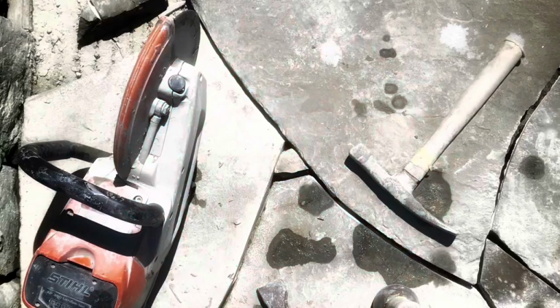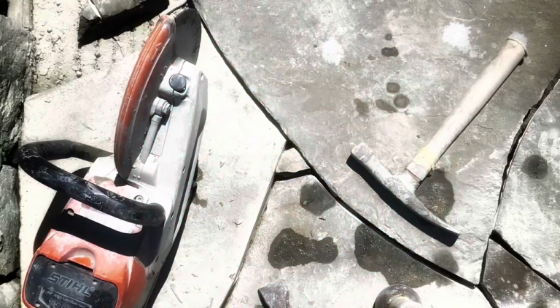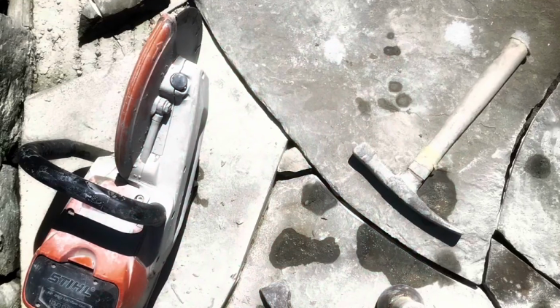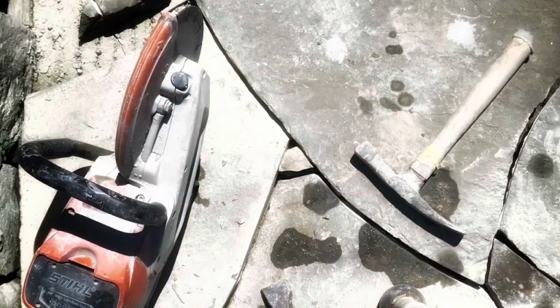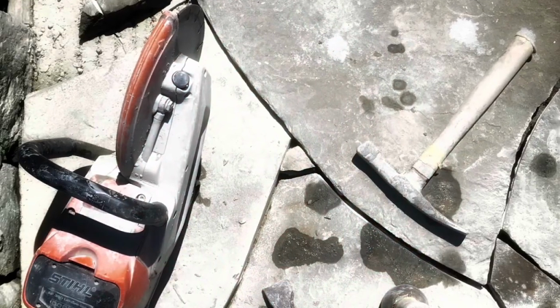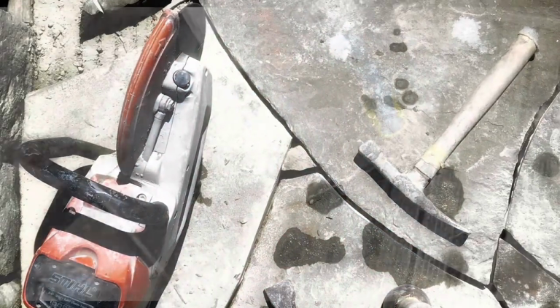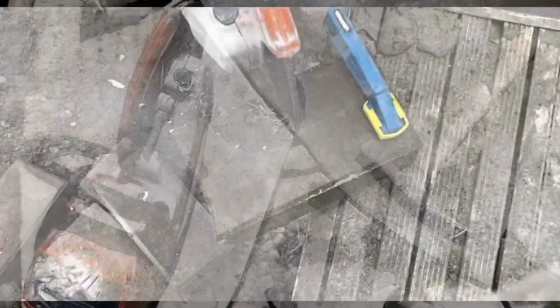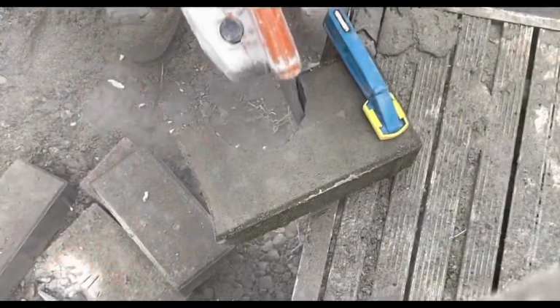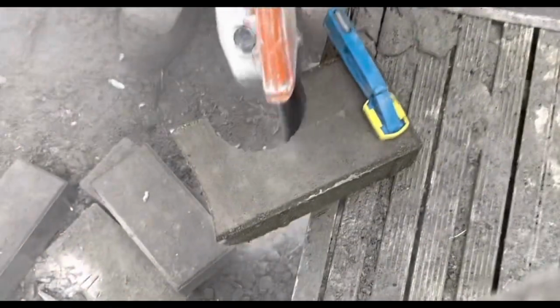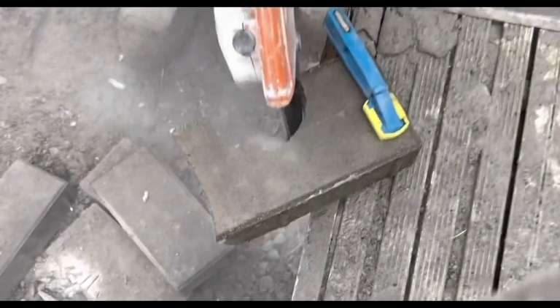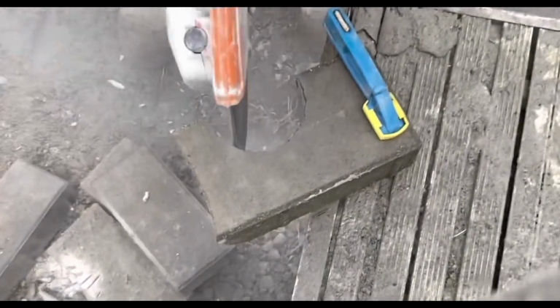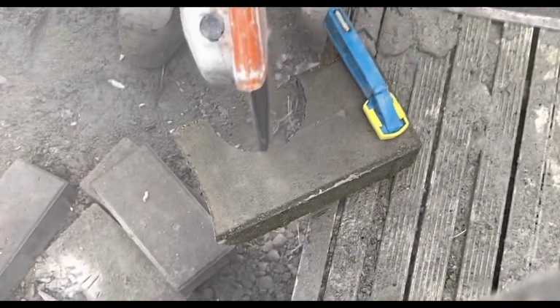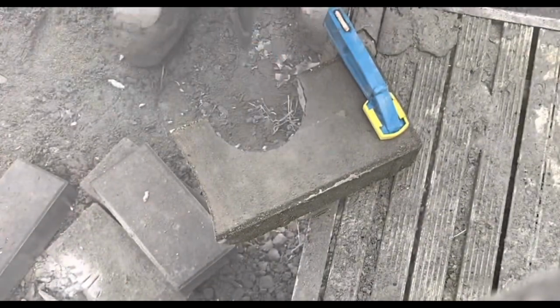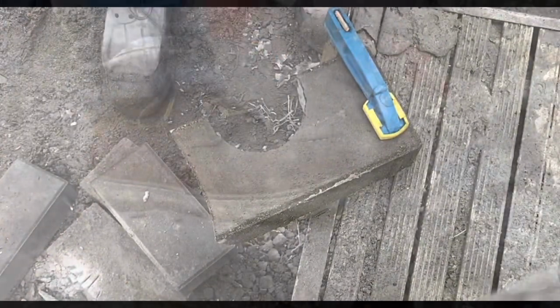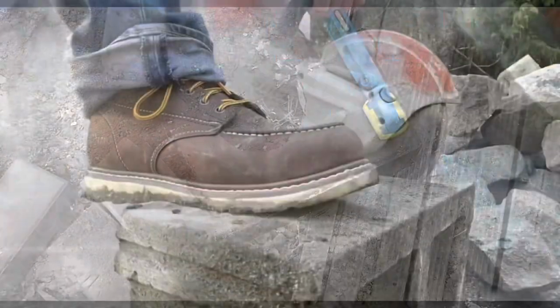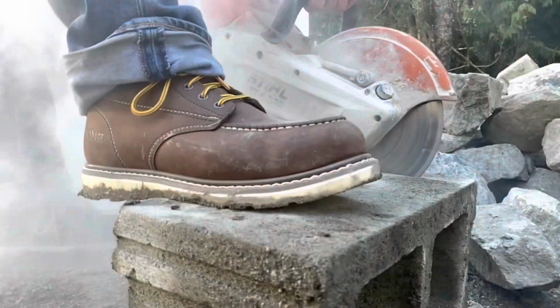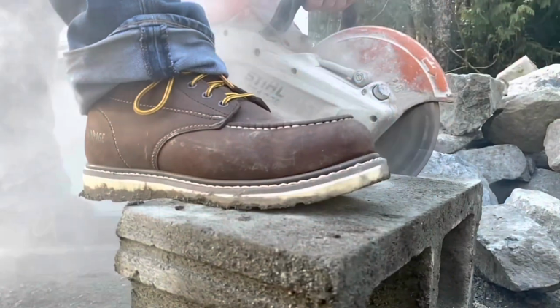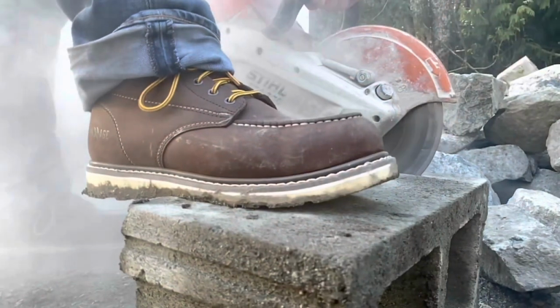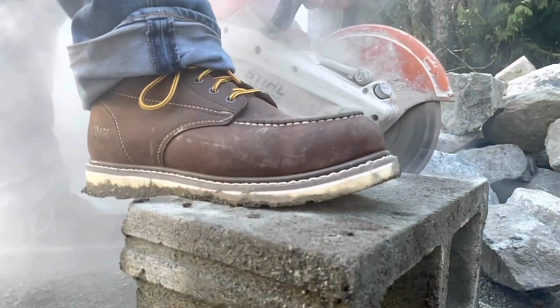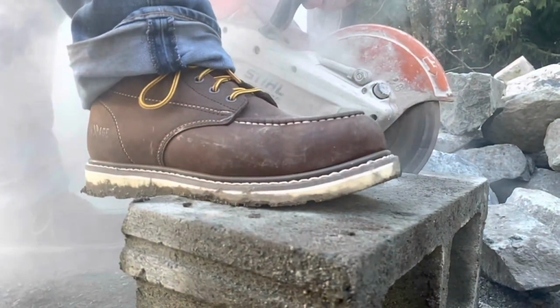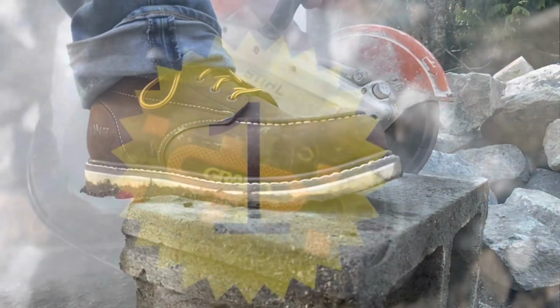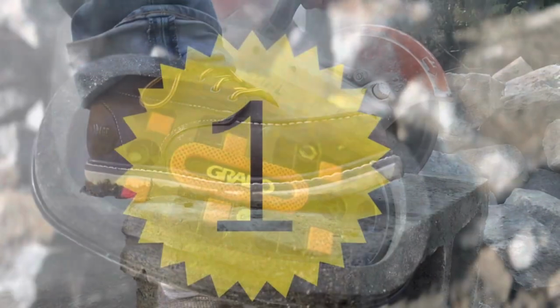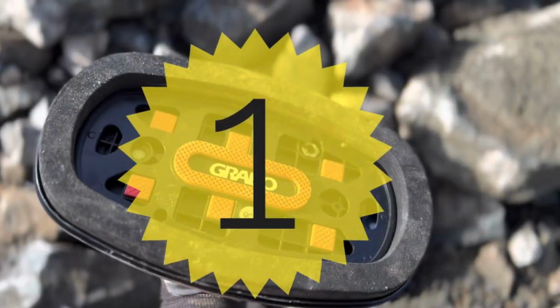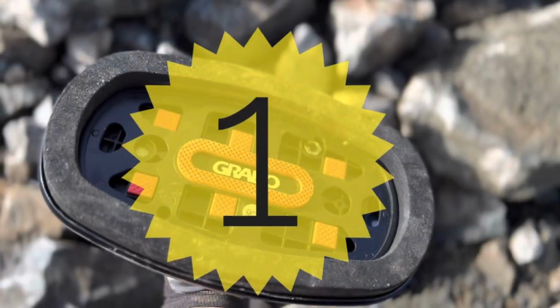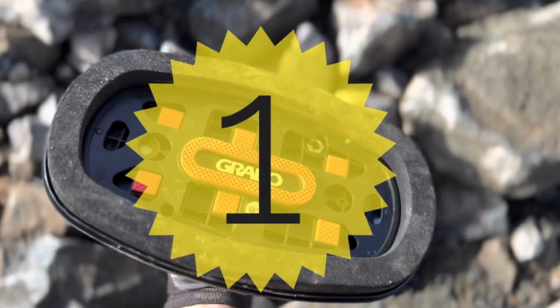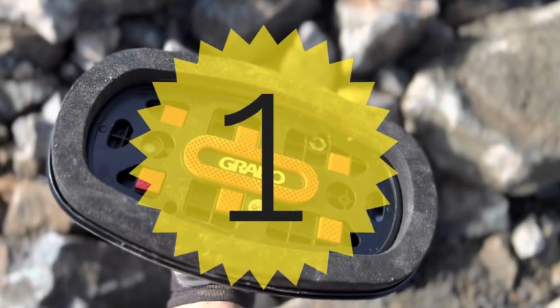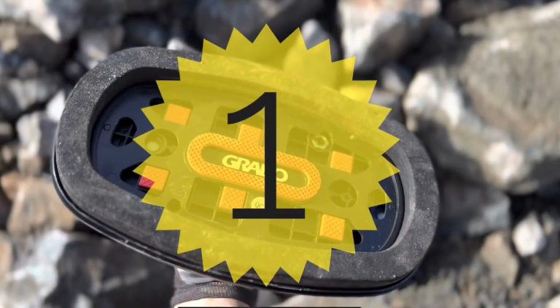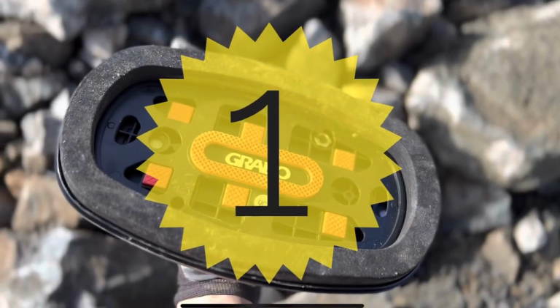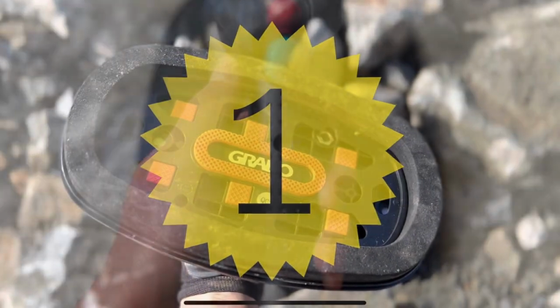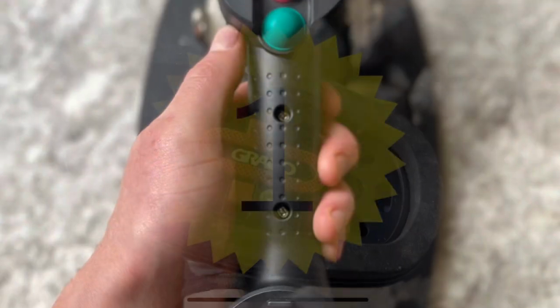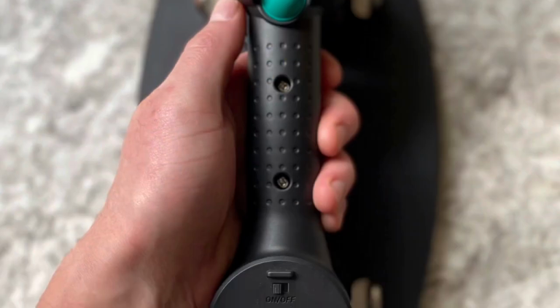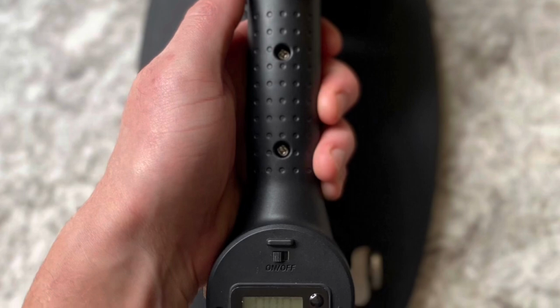Number two, one of my favorite tools — small cutoff saw, battery operated. It's really going to allow you to have that mid-range between a grinder and a big saw. Awesome.